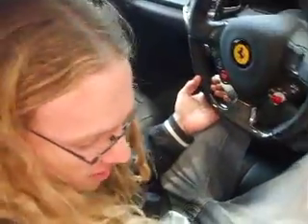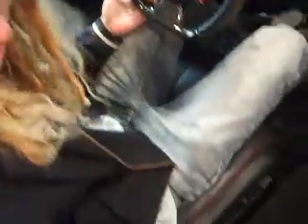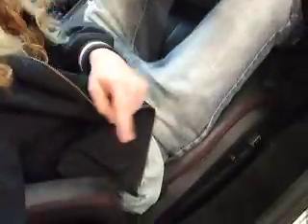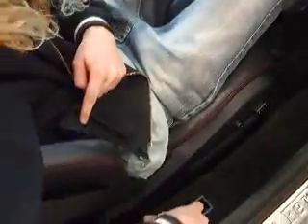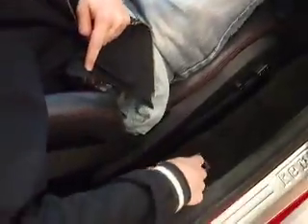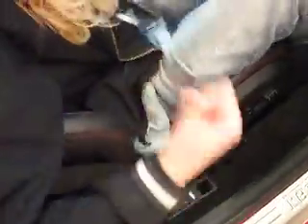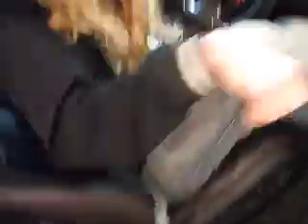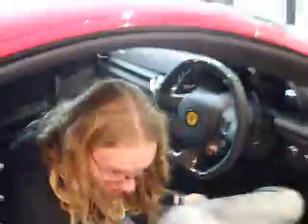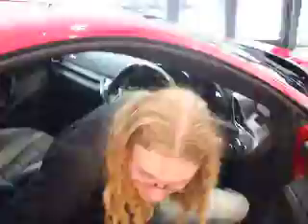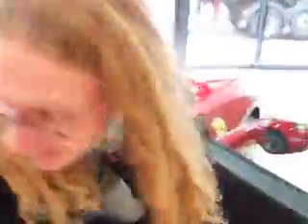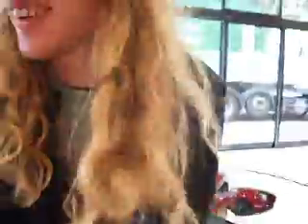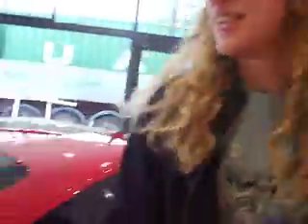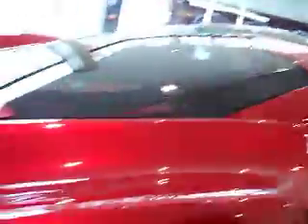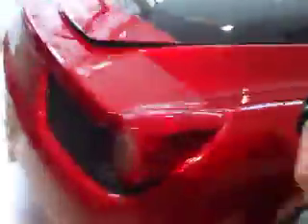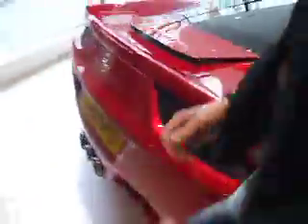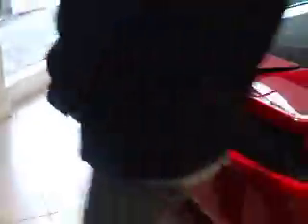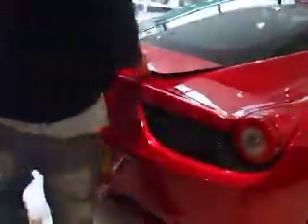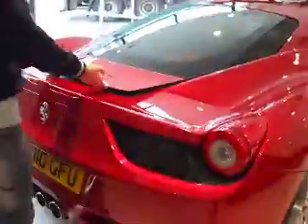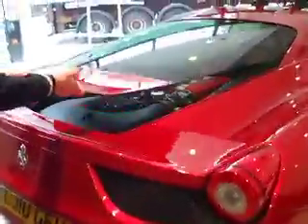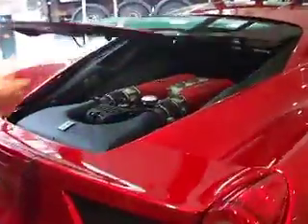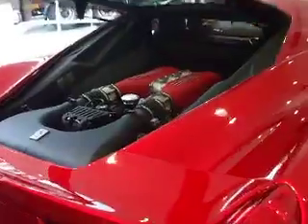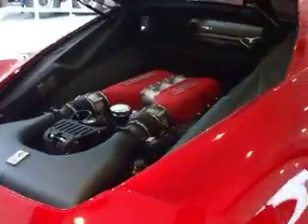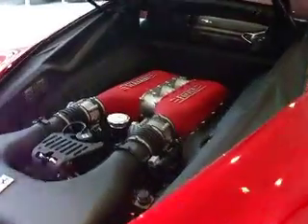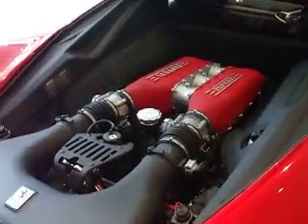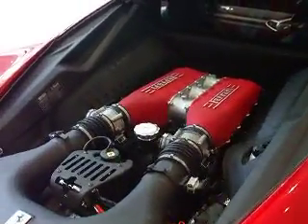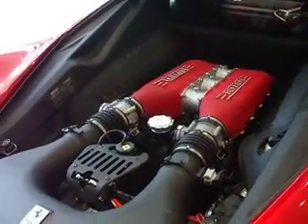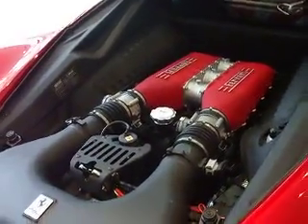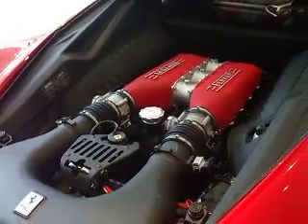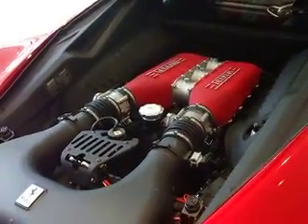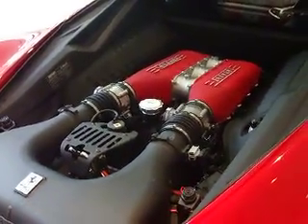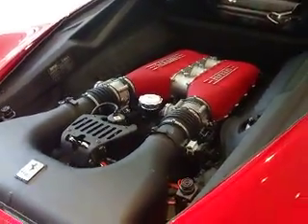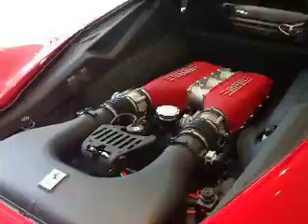I'll just open the bonnet for you so you can have a look at the engine — a four and a half litre V8 producing 572 horsepower.